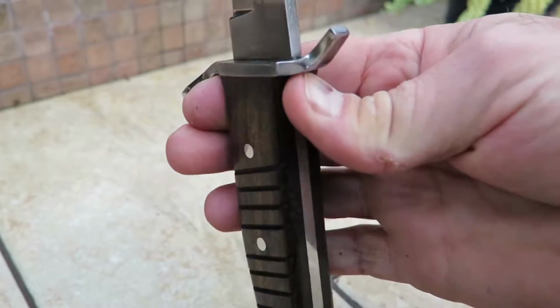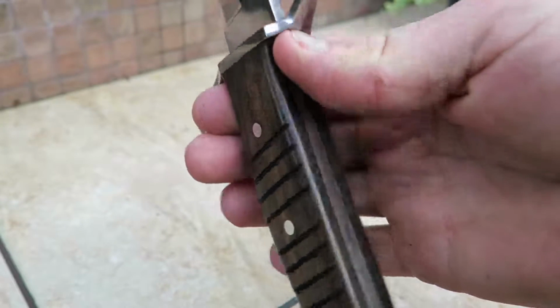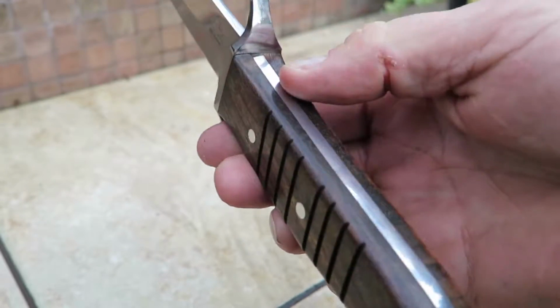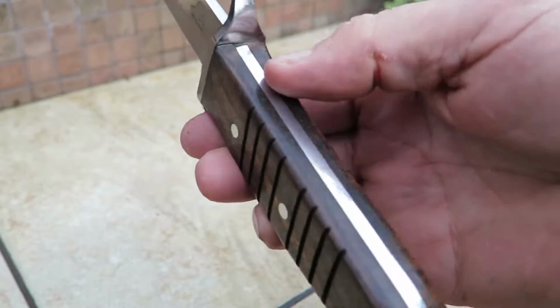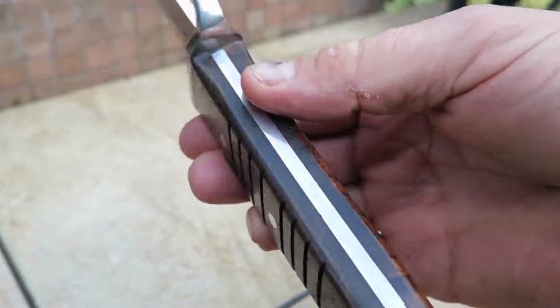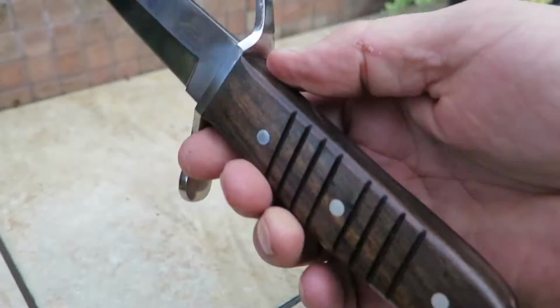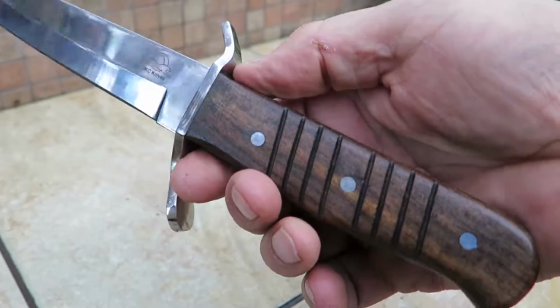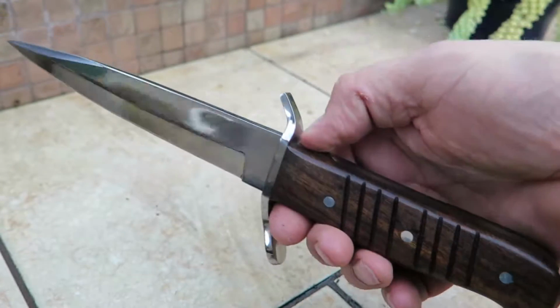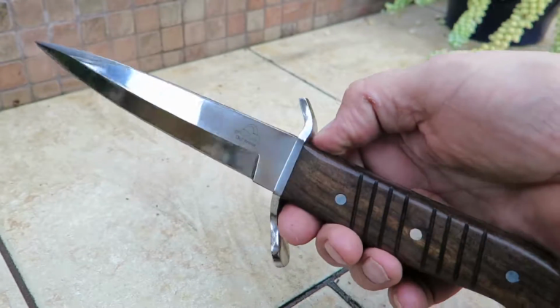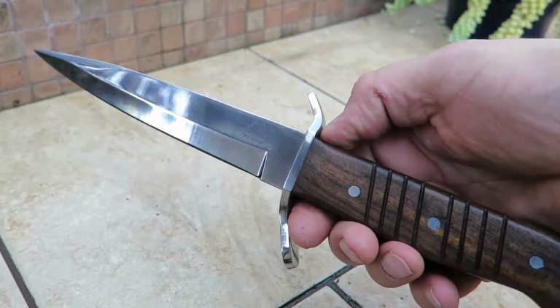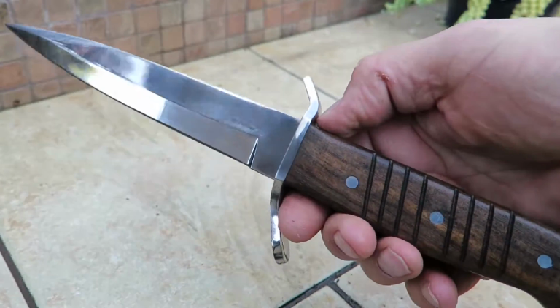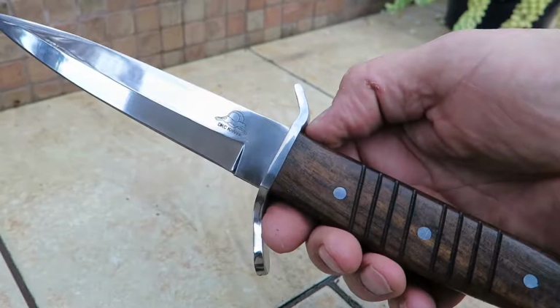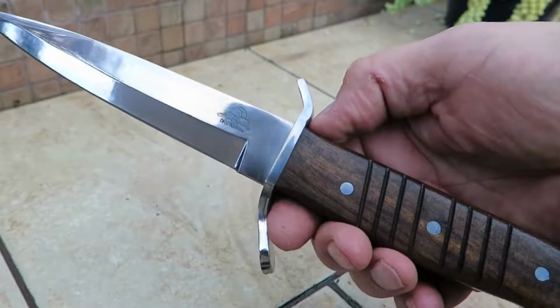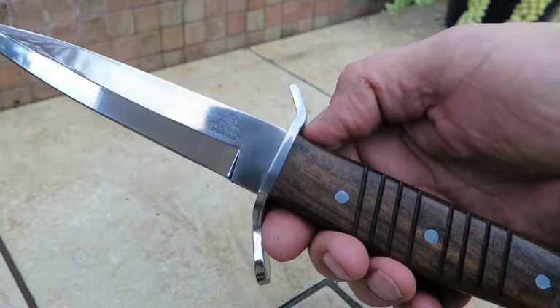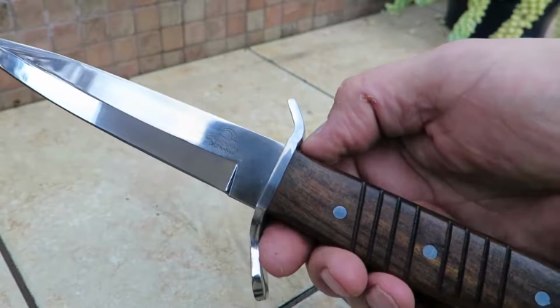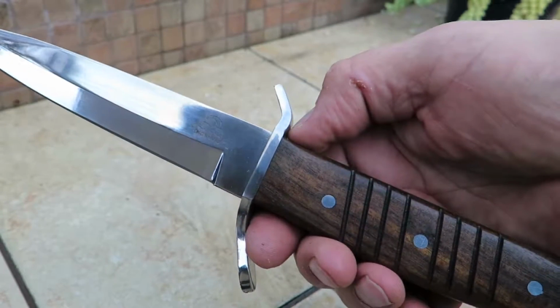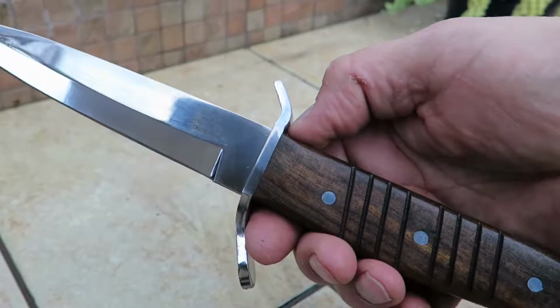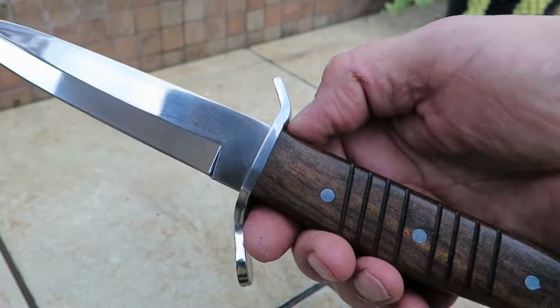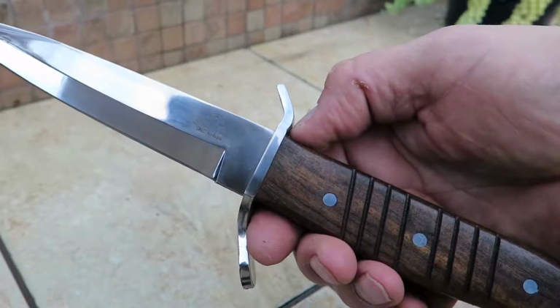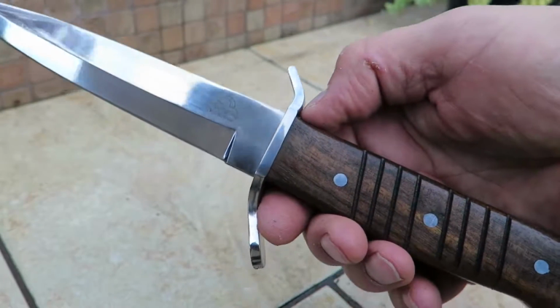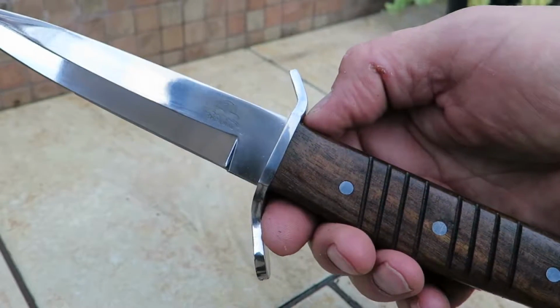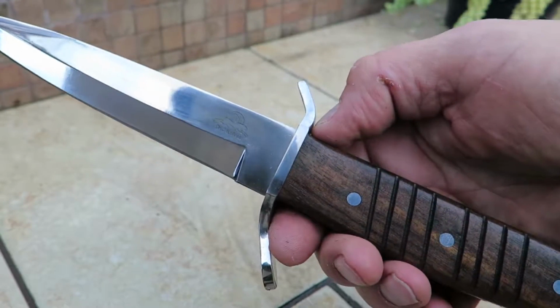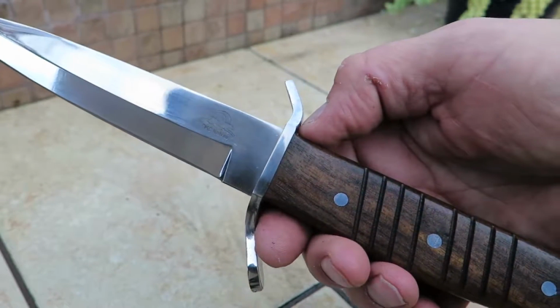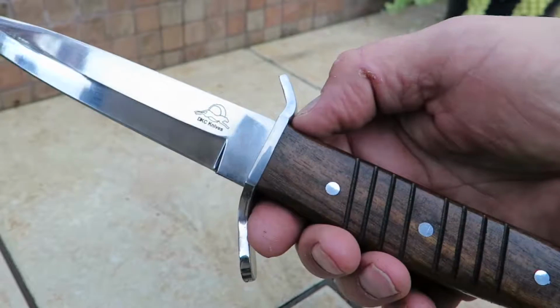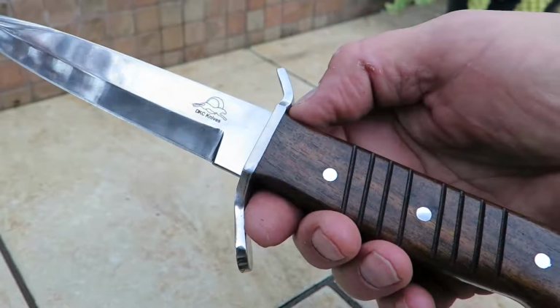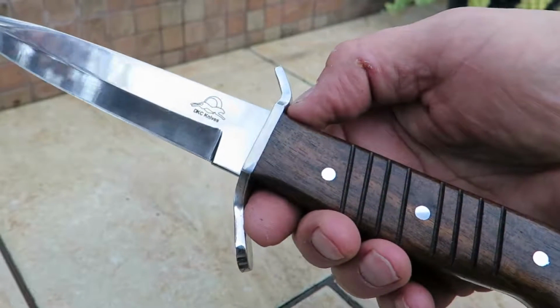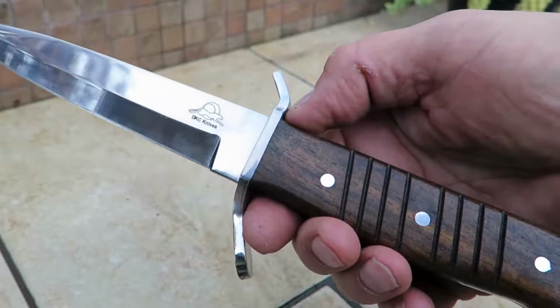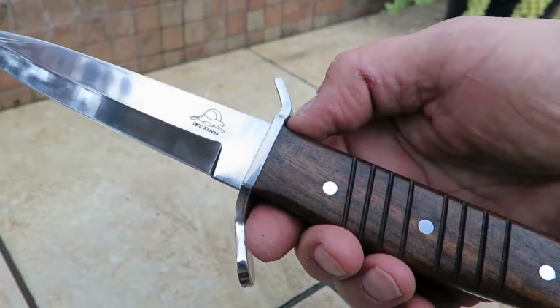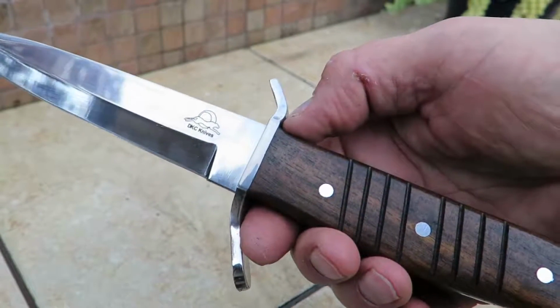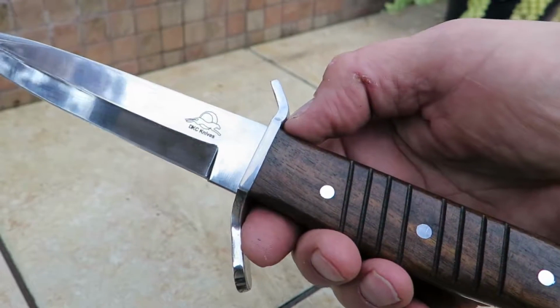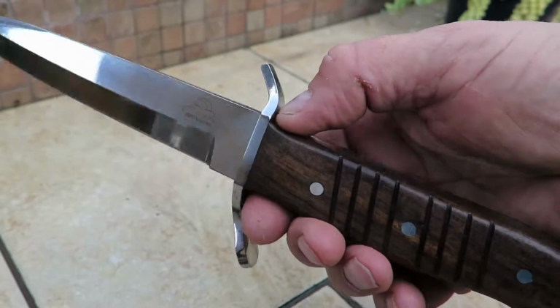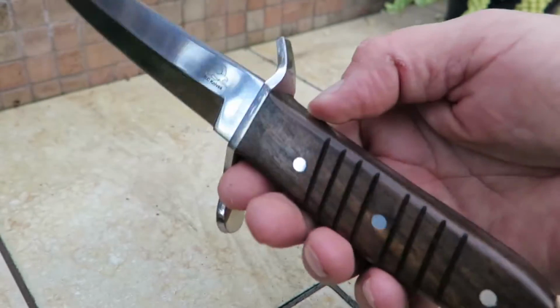Full tang all the way back. It's about 12 inches overall. So this is the DKC 844 — our Logan Trench Knife.